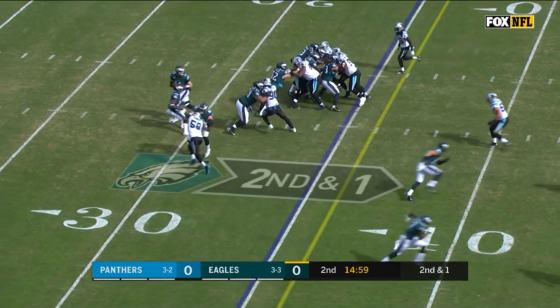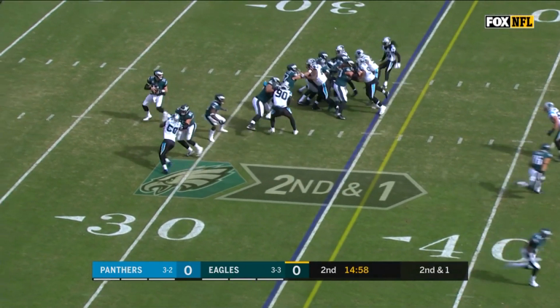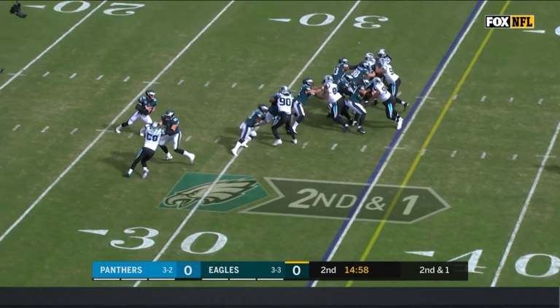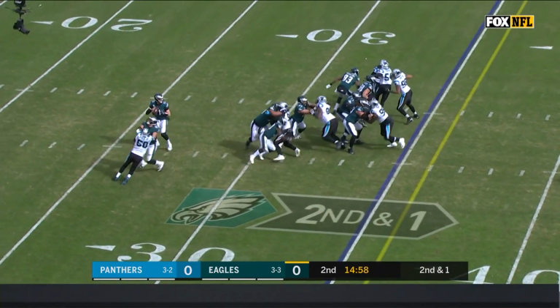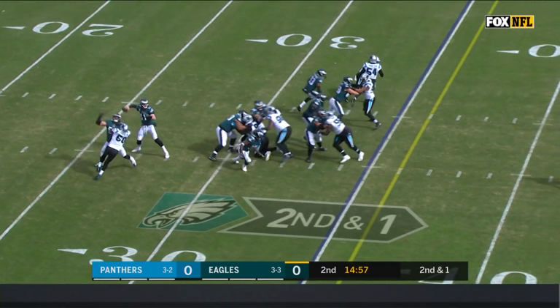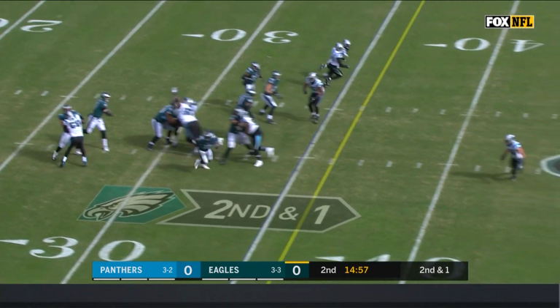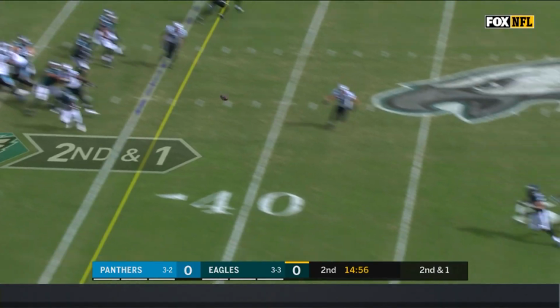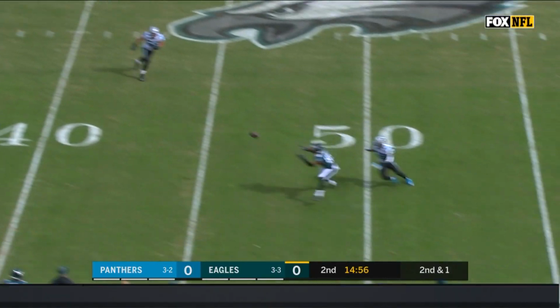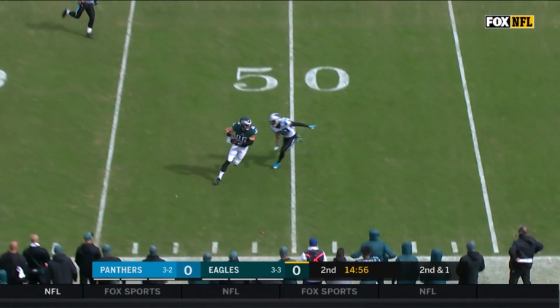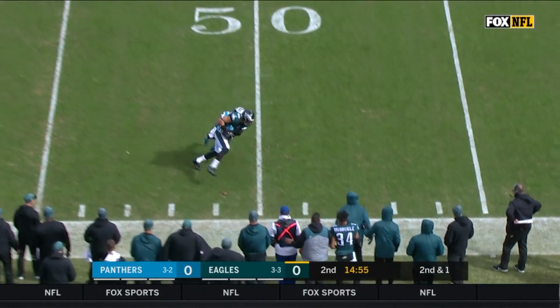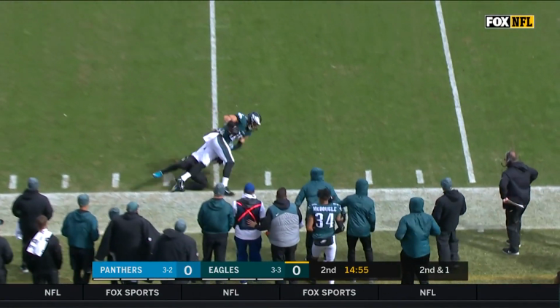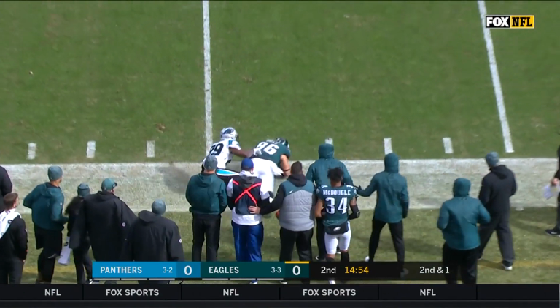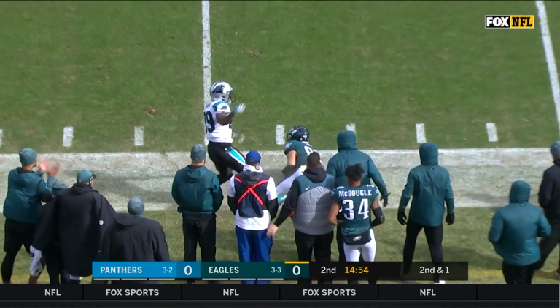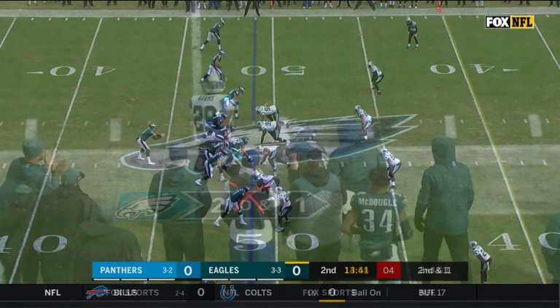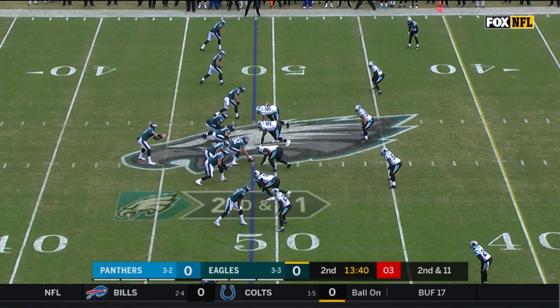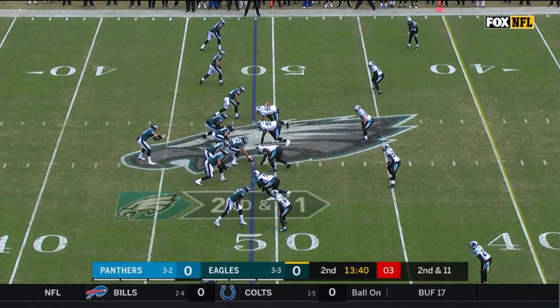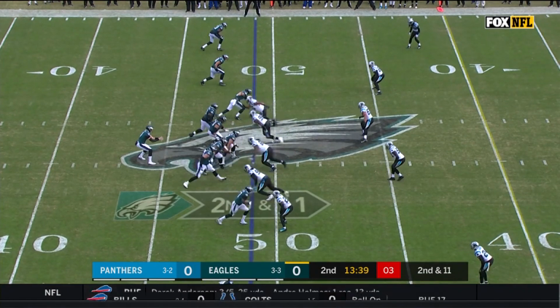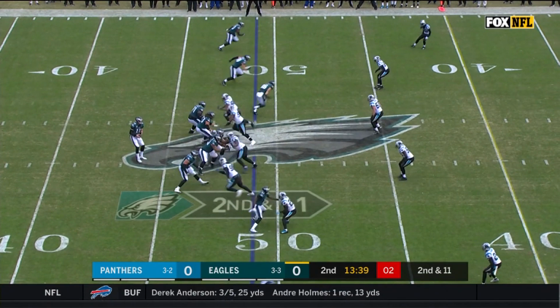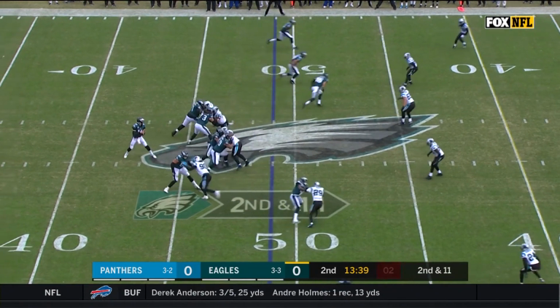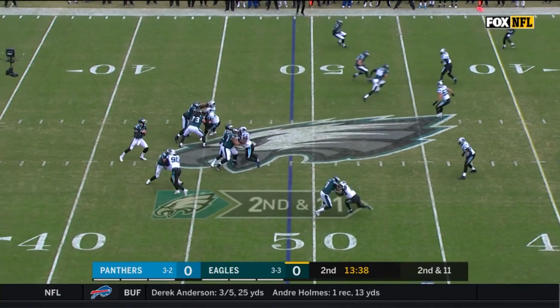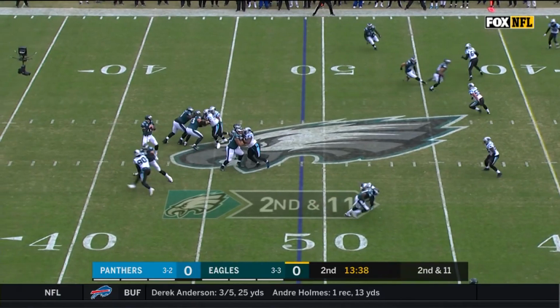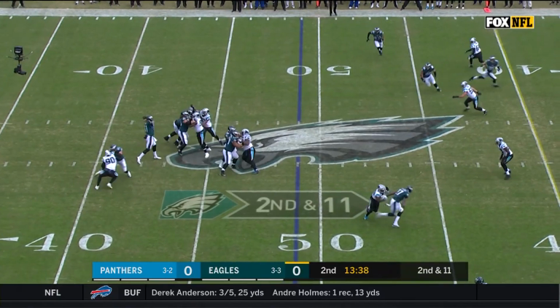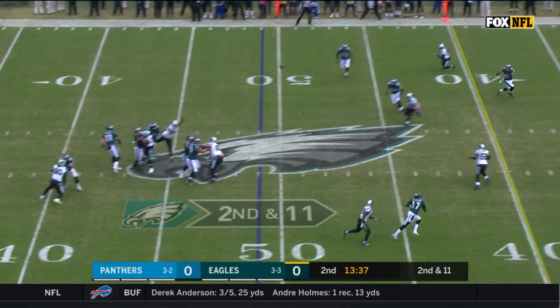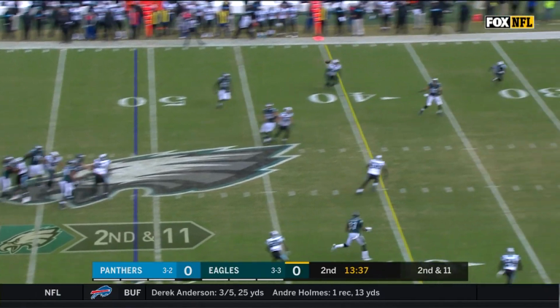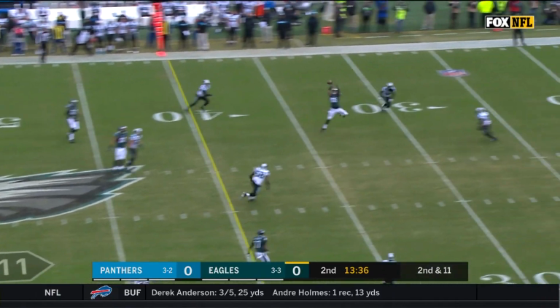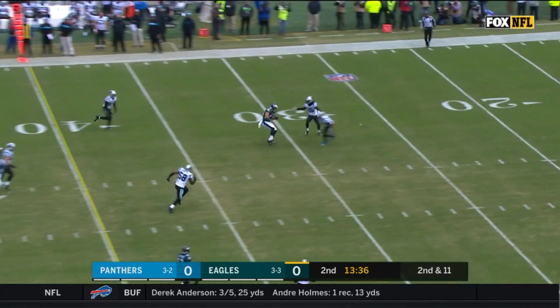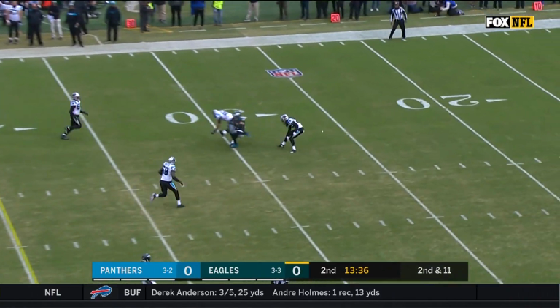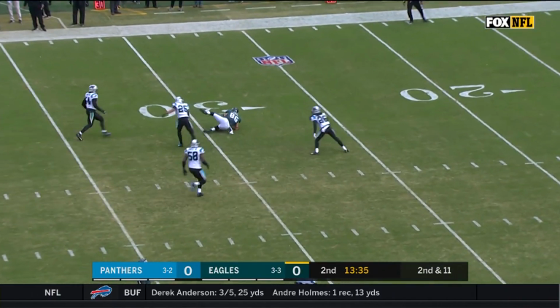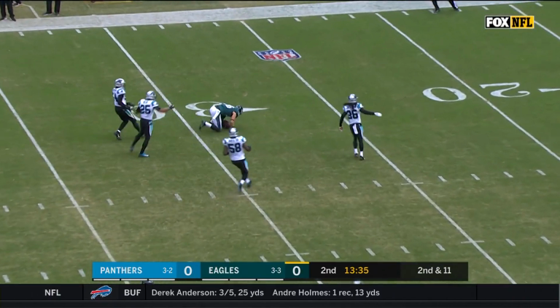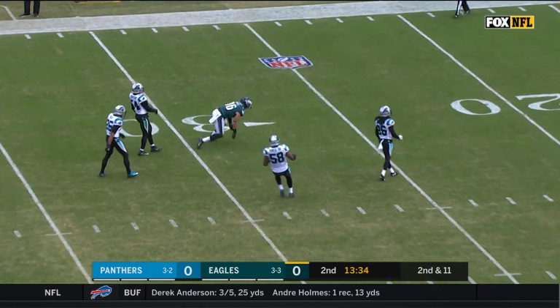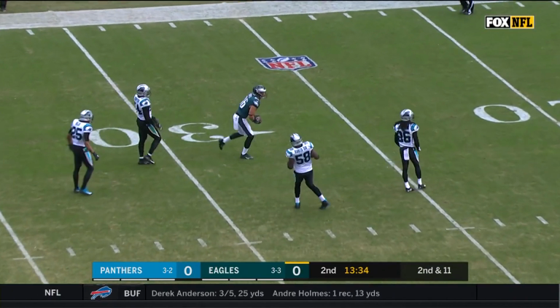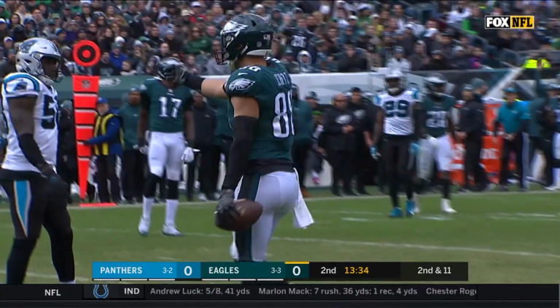Second and one off the fake to Clement — Wentz fires and it's caught for a first down. Second down and 11 as Wentz throws, it's caught by Ertz for a first down.